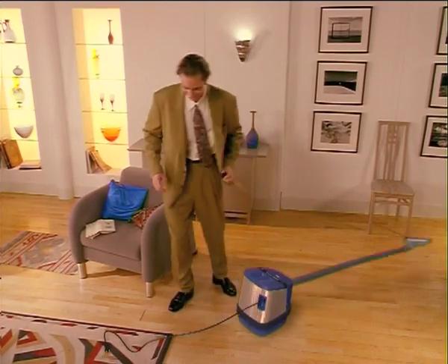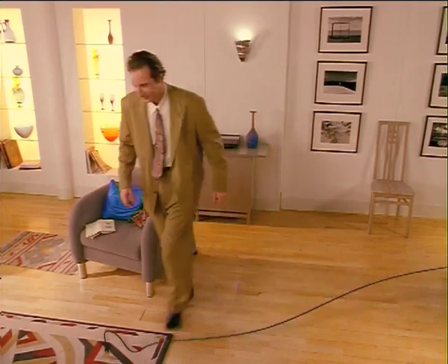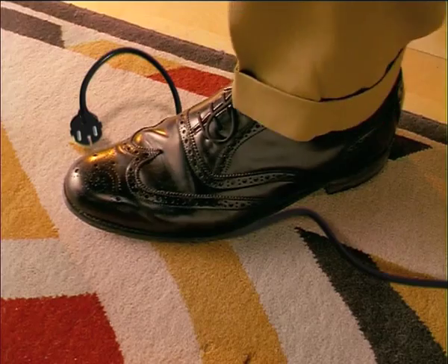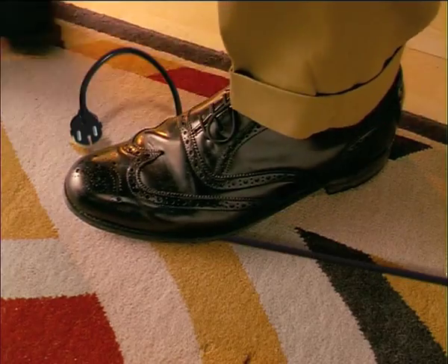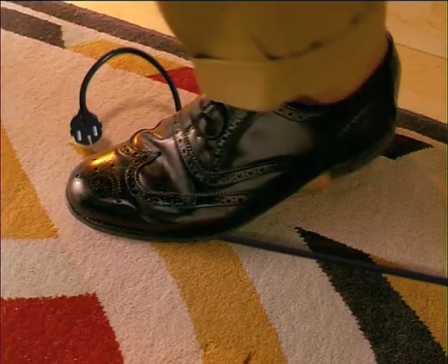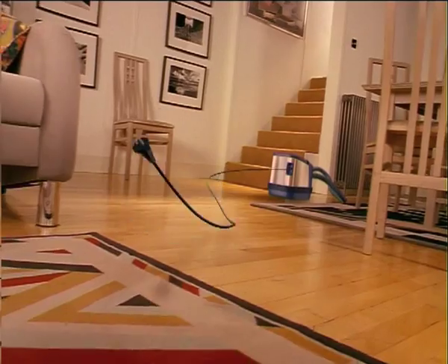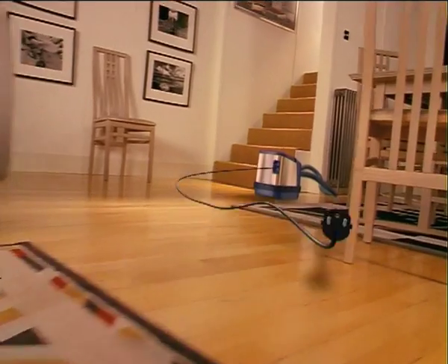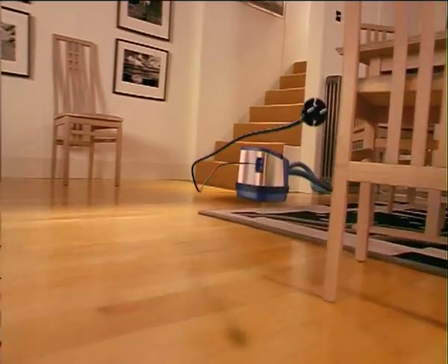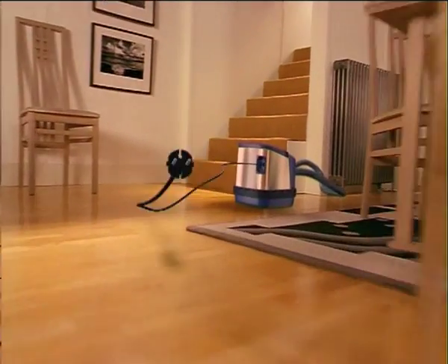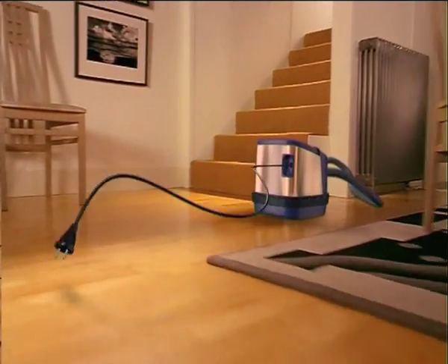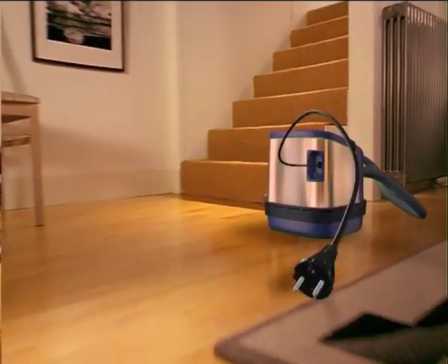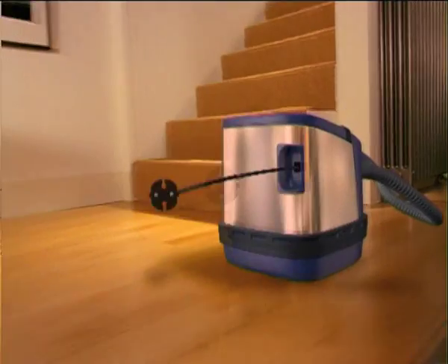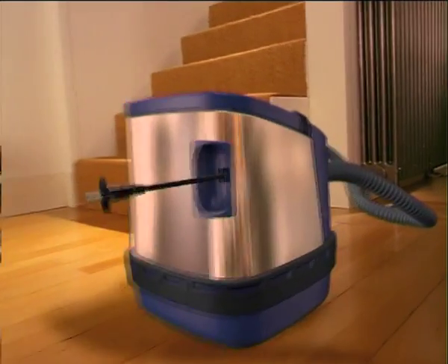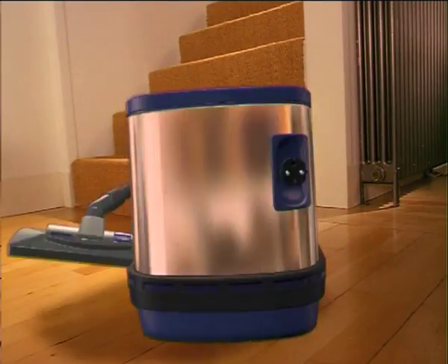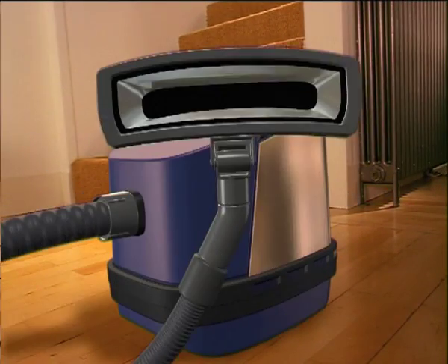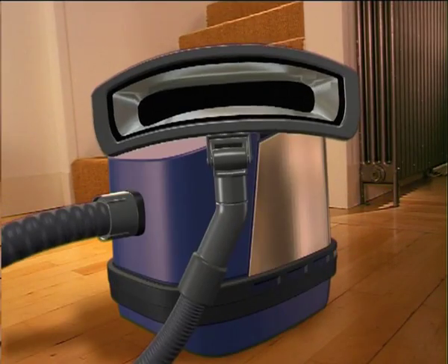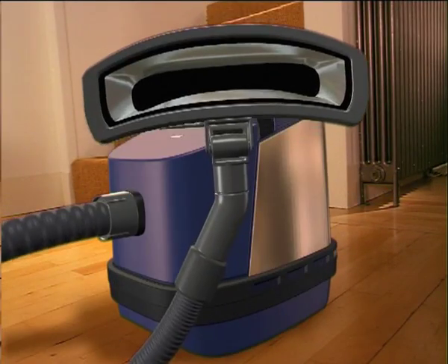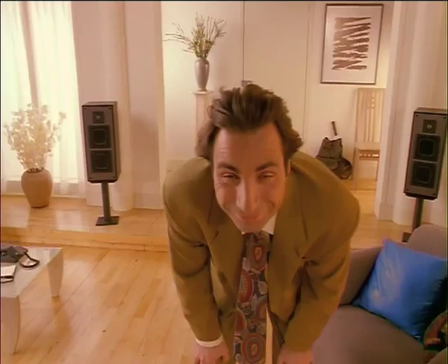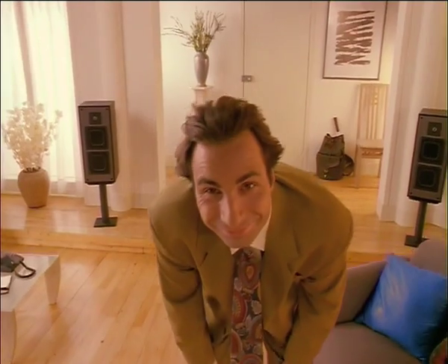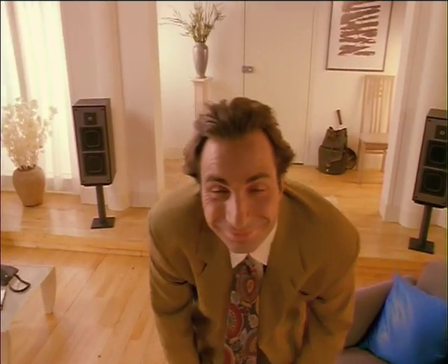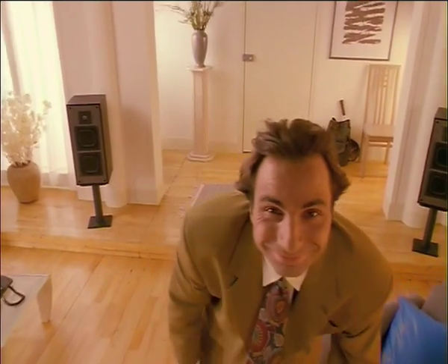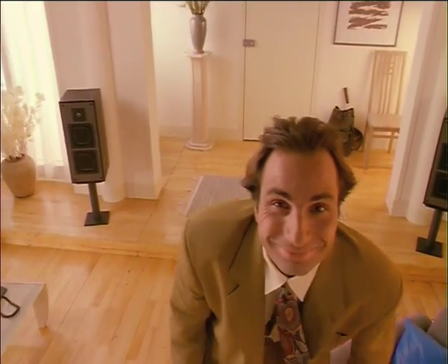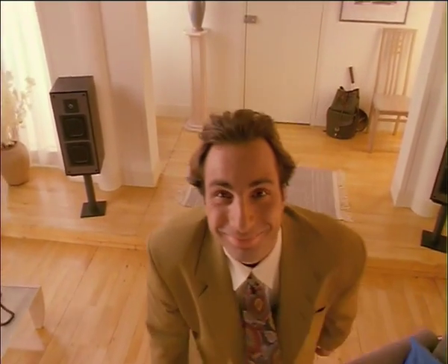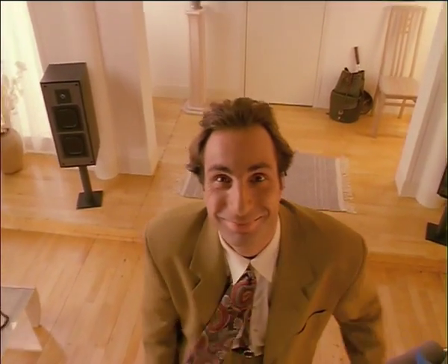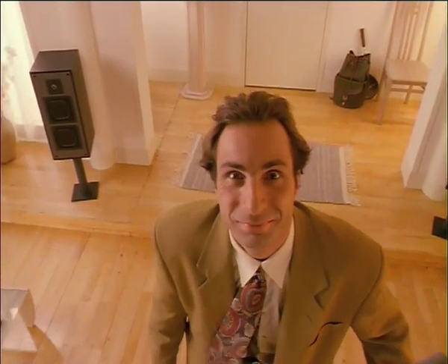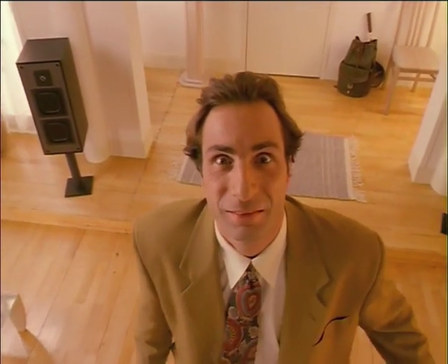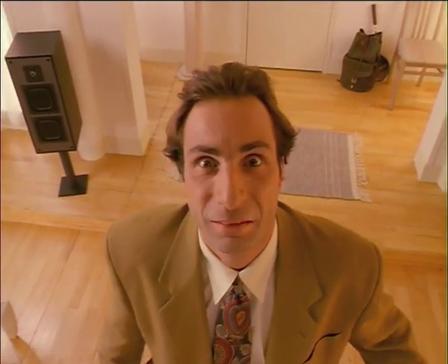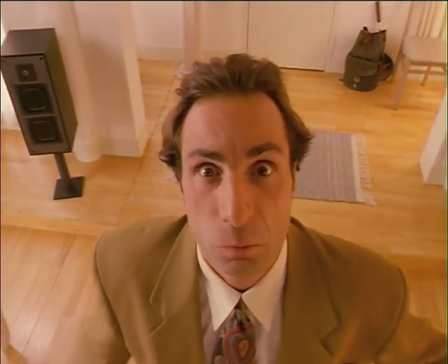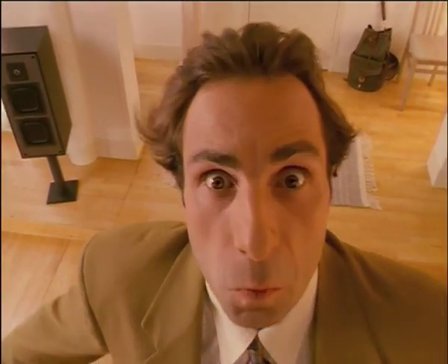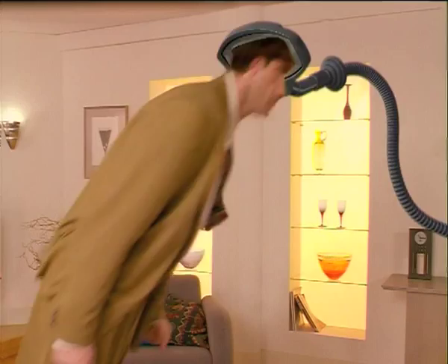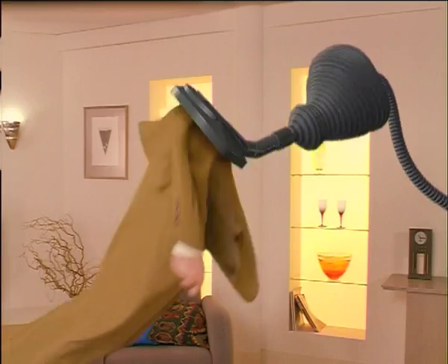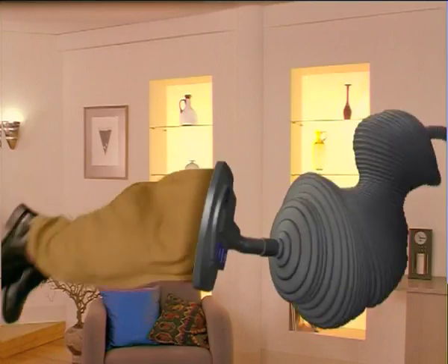And don't forget... whoops! There you are, the automatic cable rewind. To say nothing of the extremely powerful and very efficient... Suction!